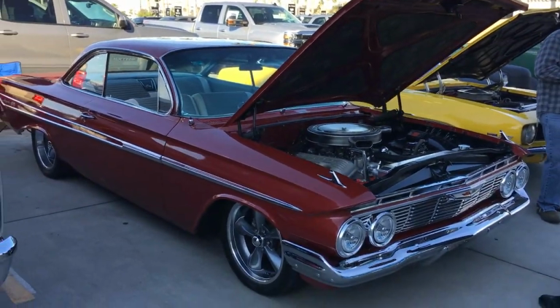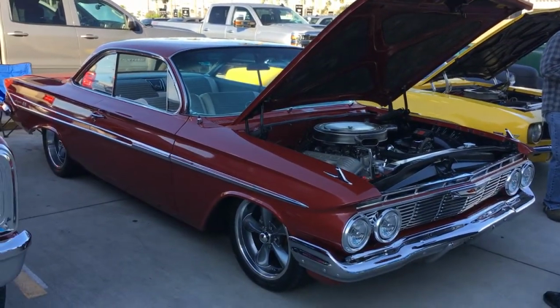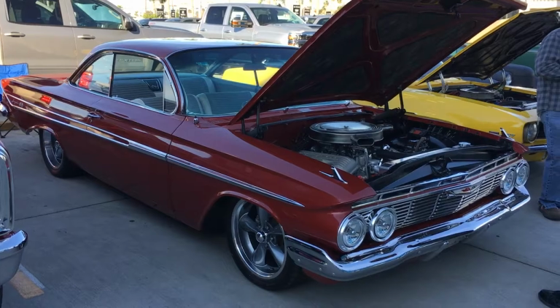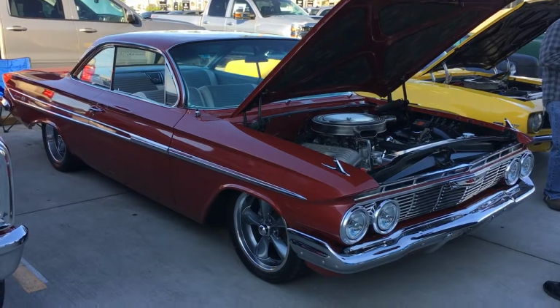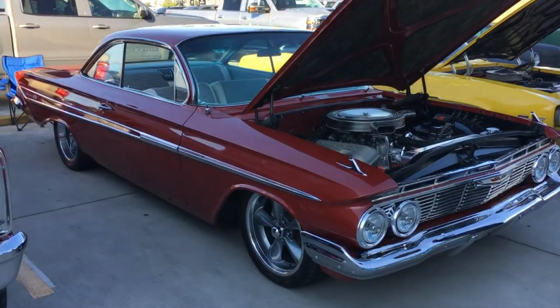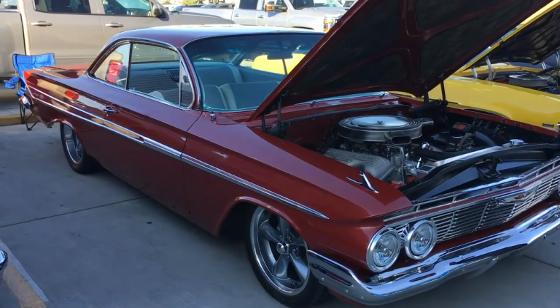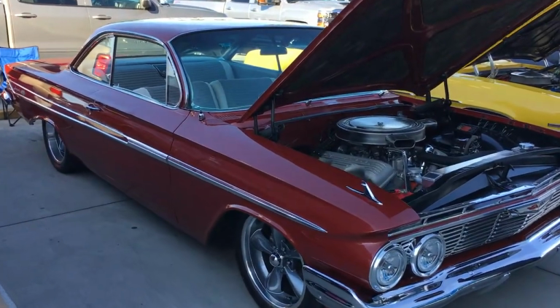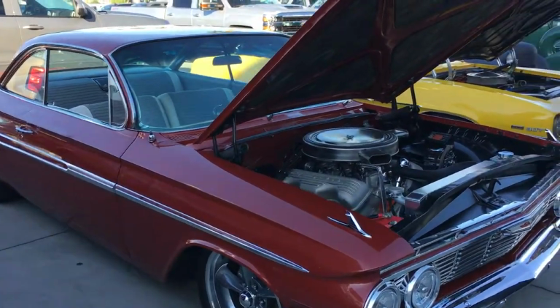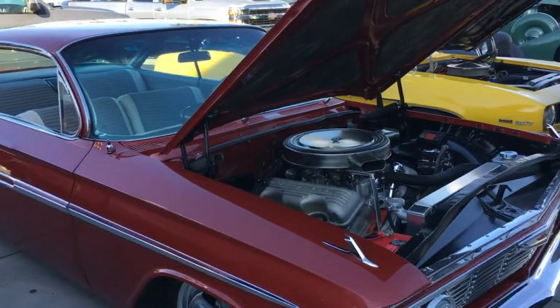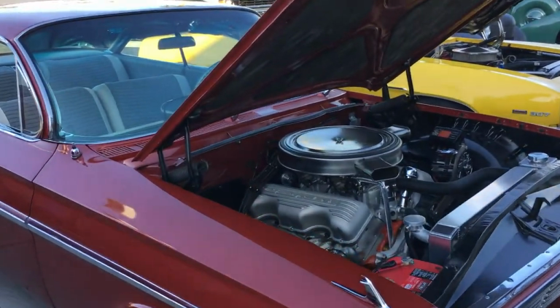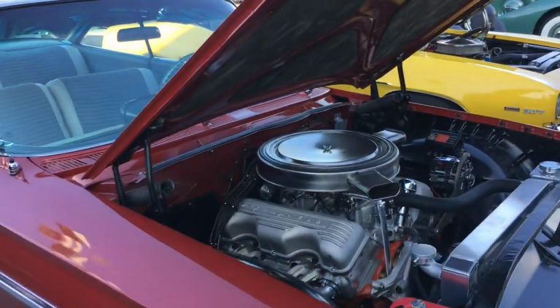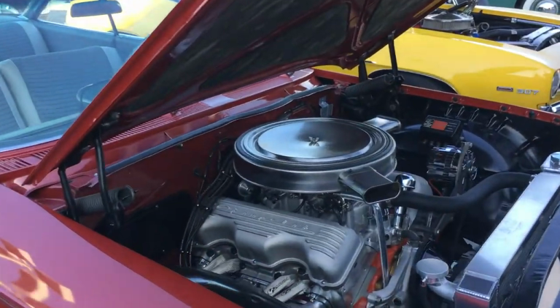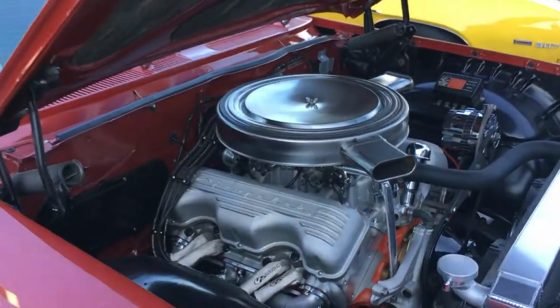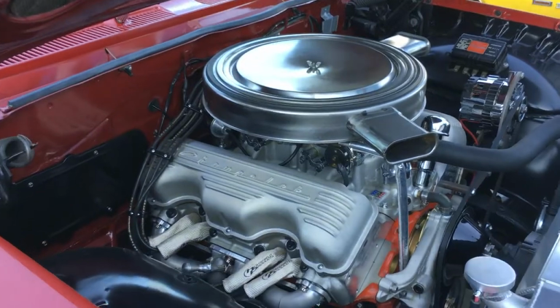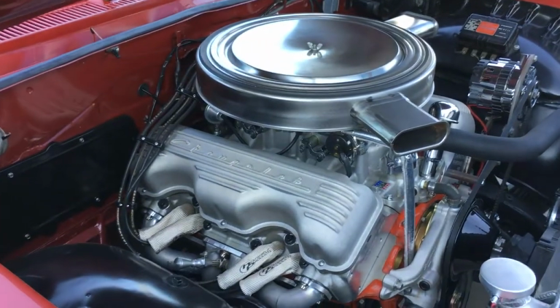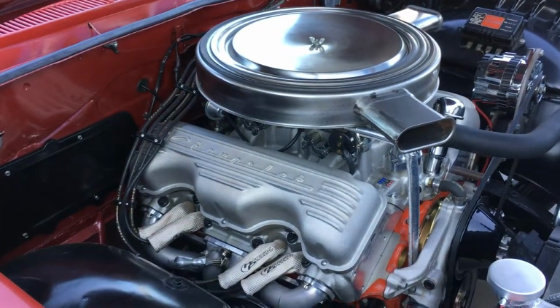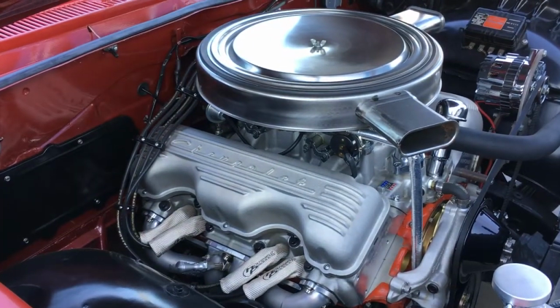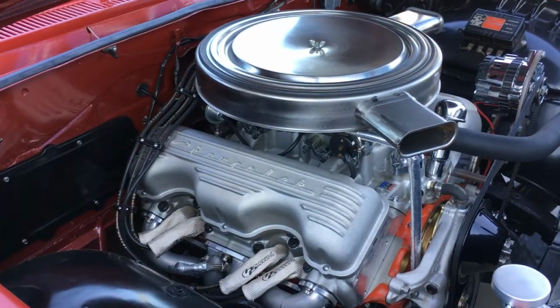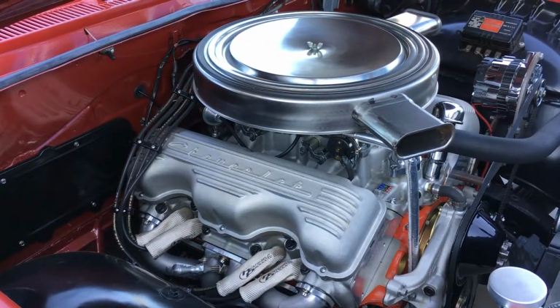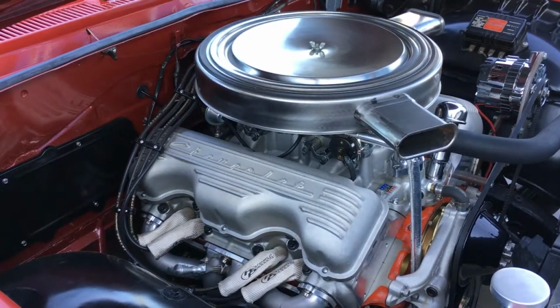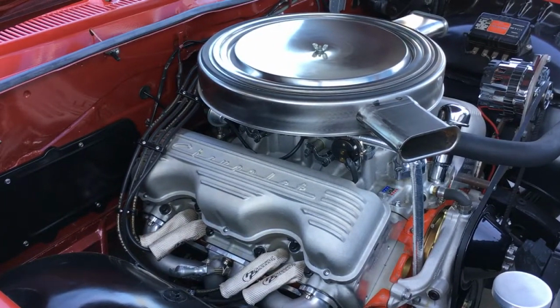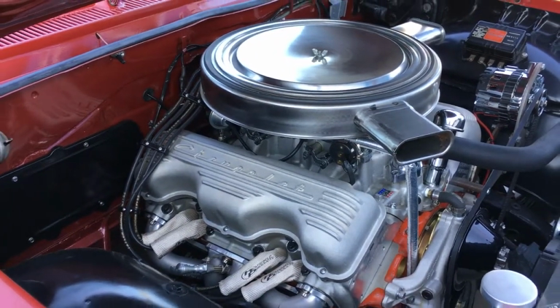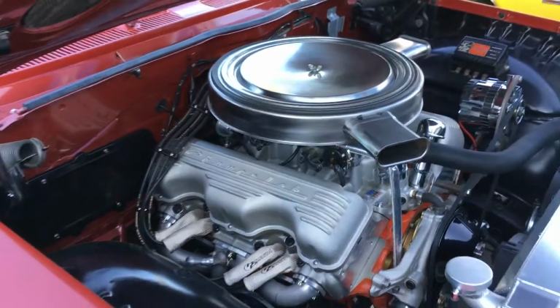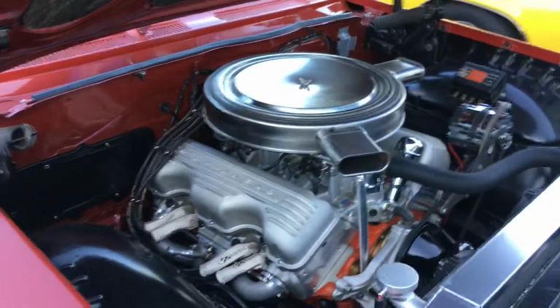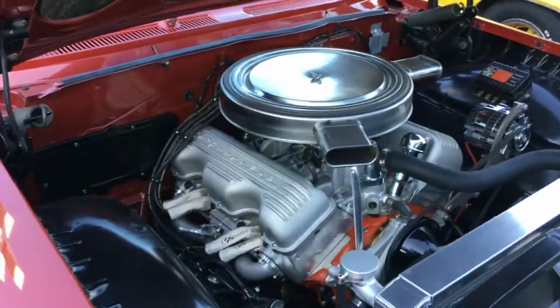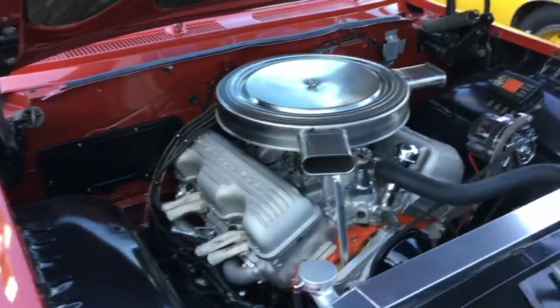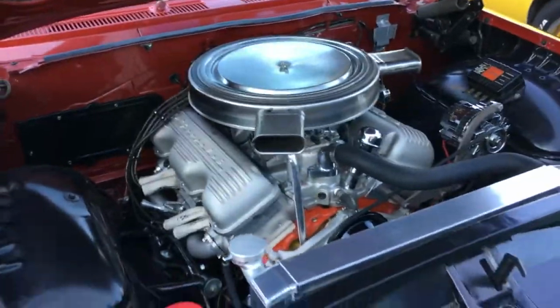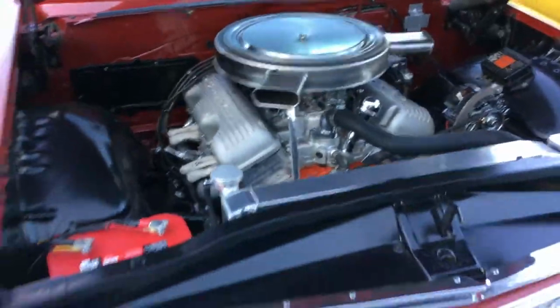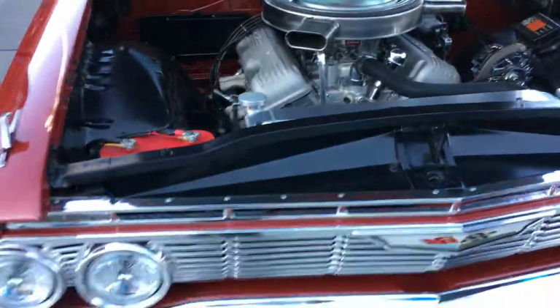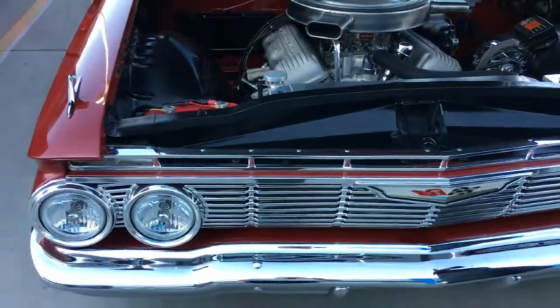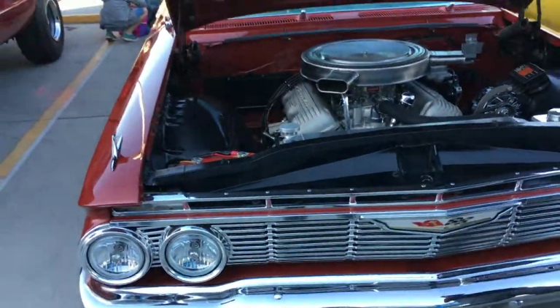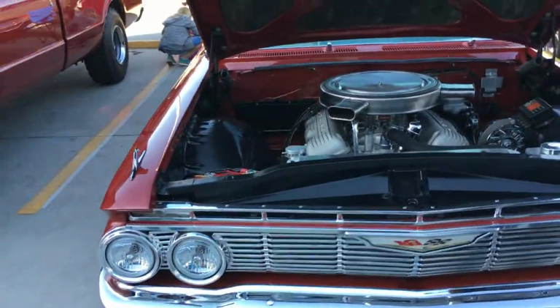It had the 307 Powerglide — grocery getter, bench seat, little old grandma car, wheels and everything. Then he put in a 409 punched out to 430. What a monster. Classic. Powerful. What a beauty. And then his son-in-law got it.